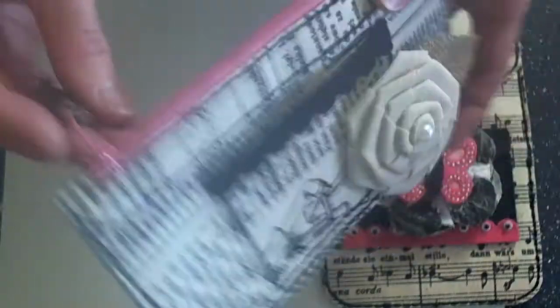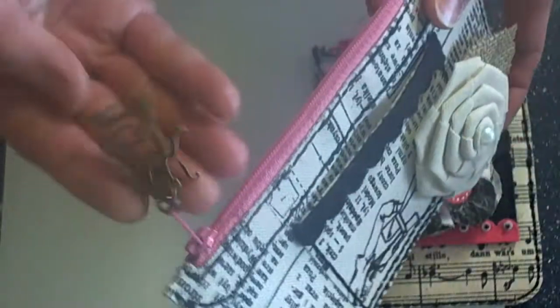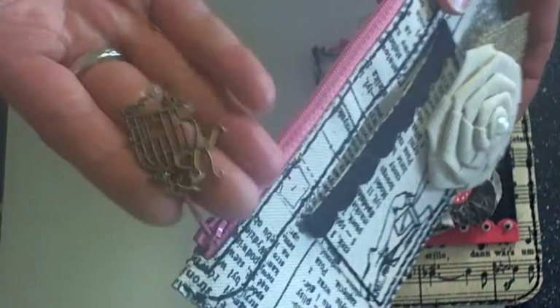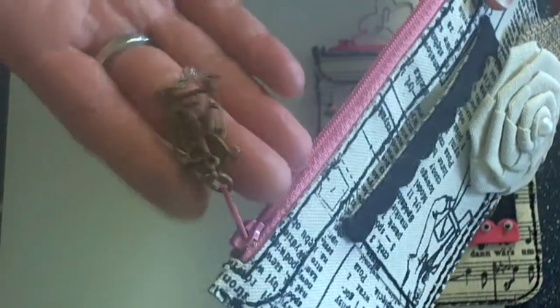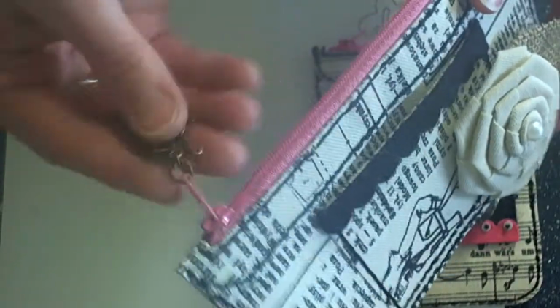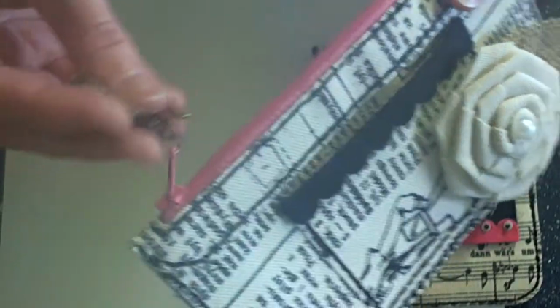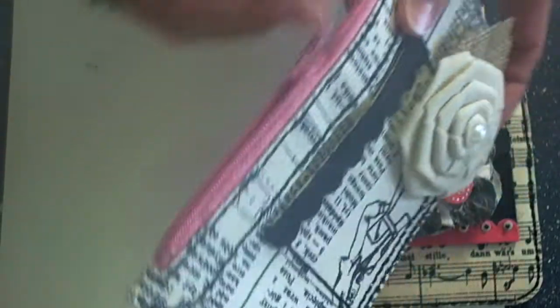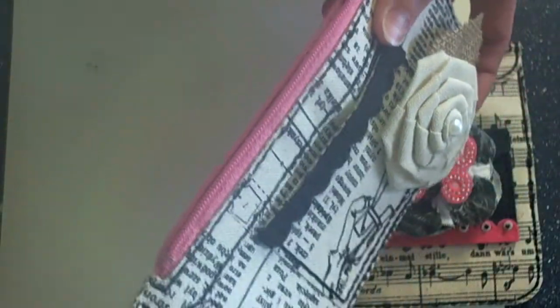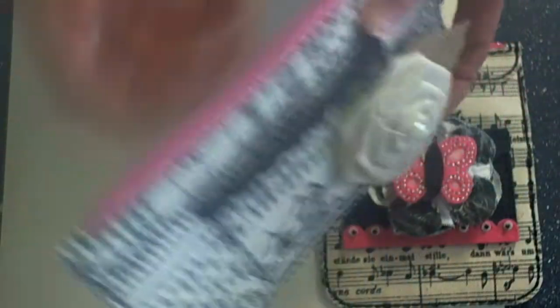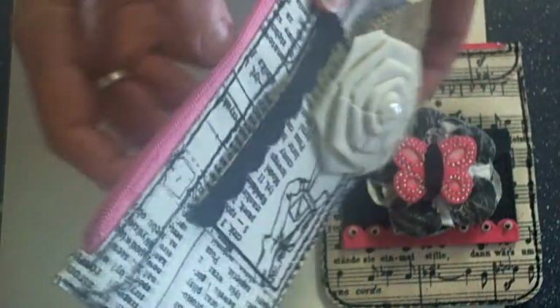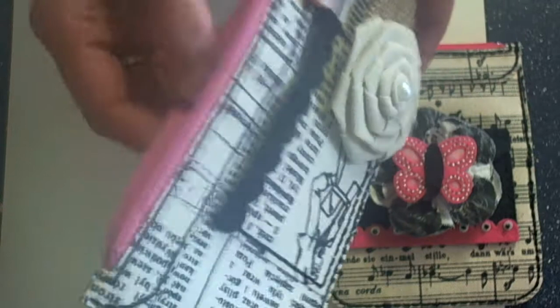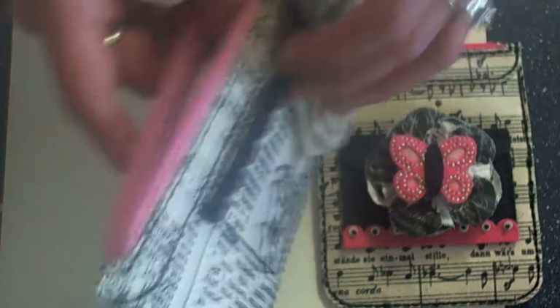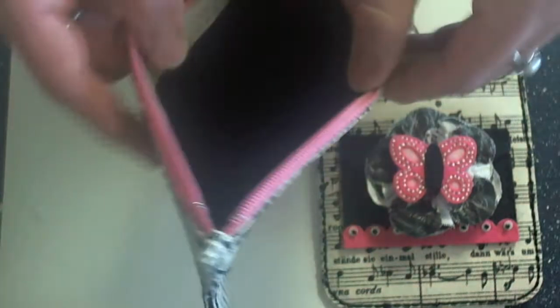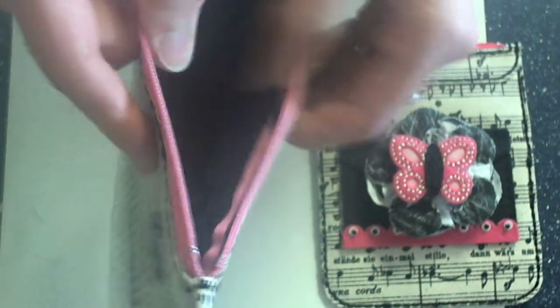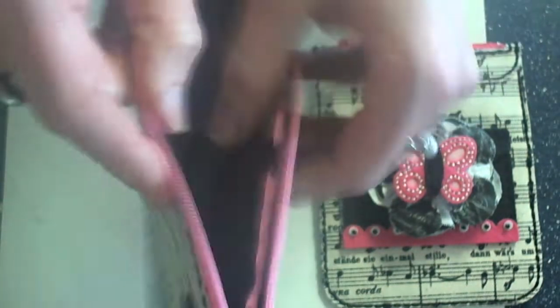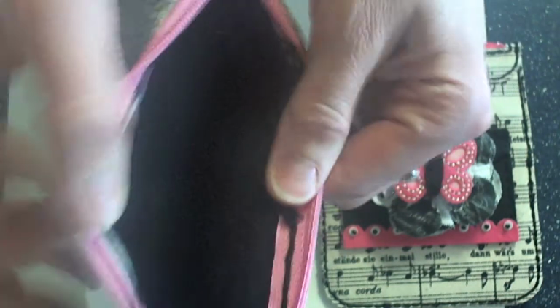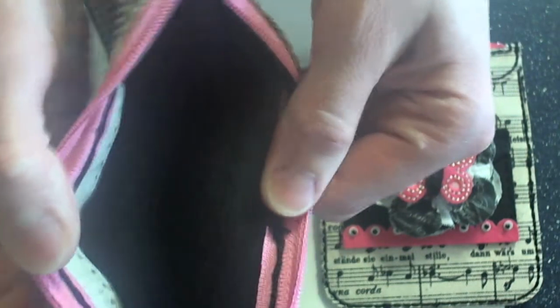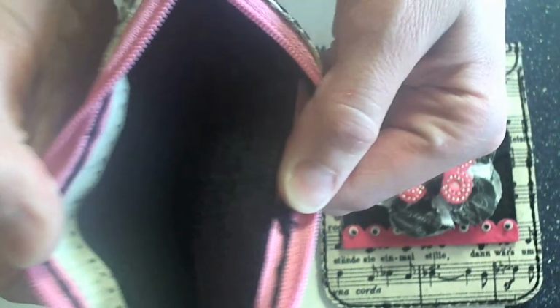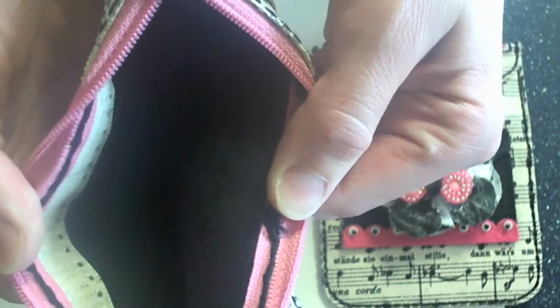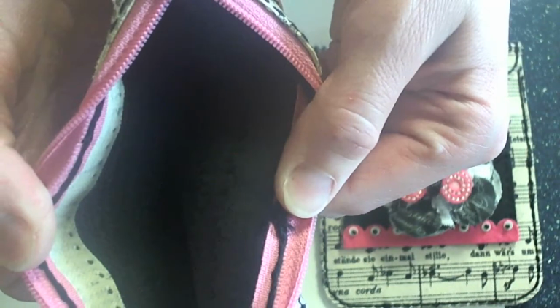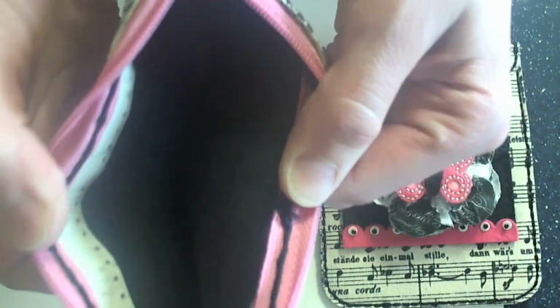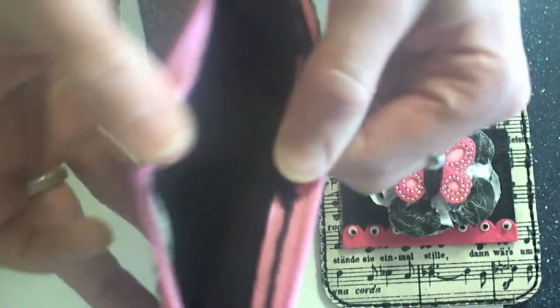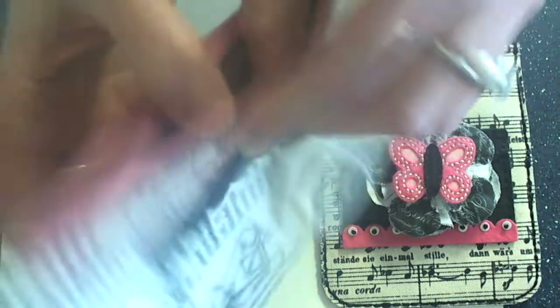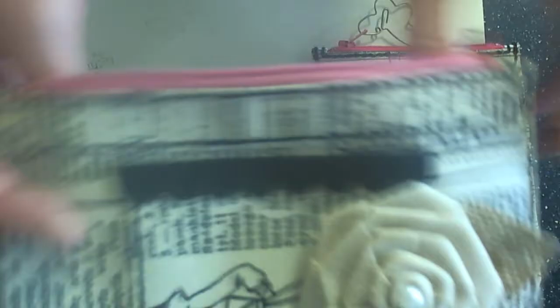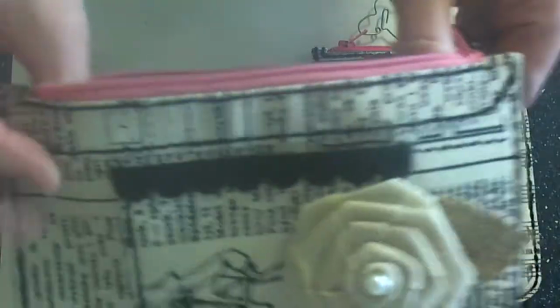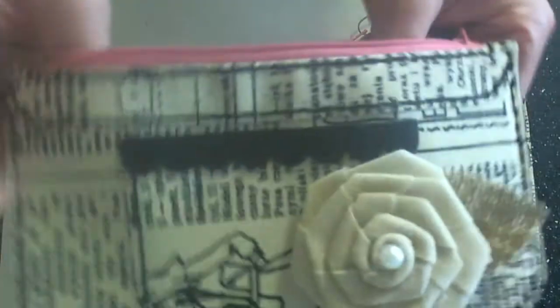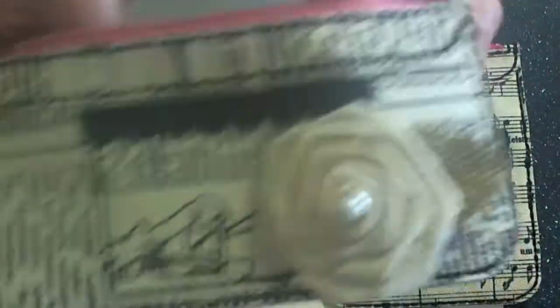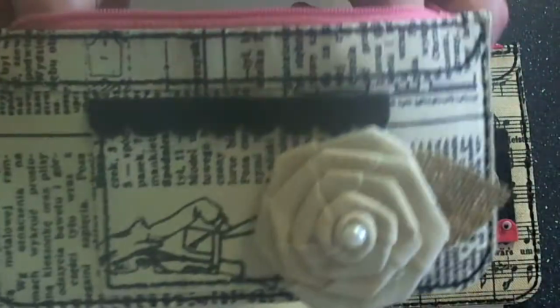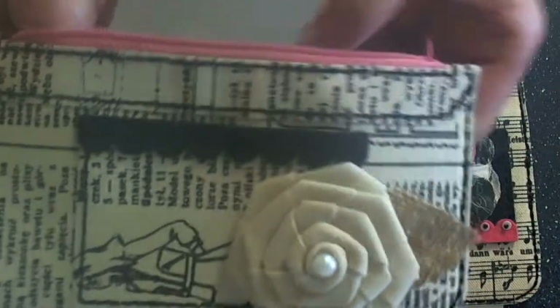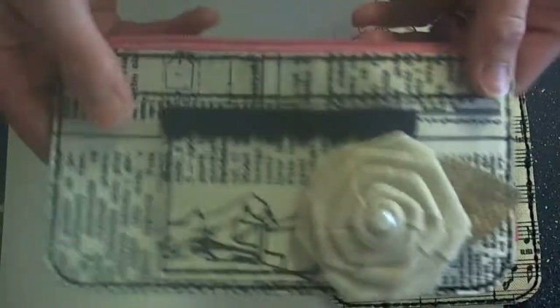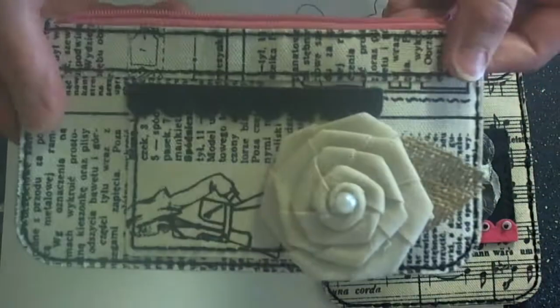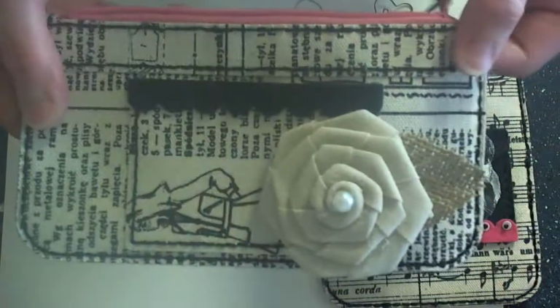I wanted these little charms on here for the pull and added a little zipper. I've covered the inside of my bag with felt just to create a really soft and more durable bag.